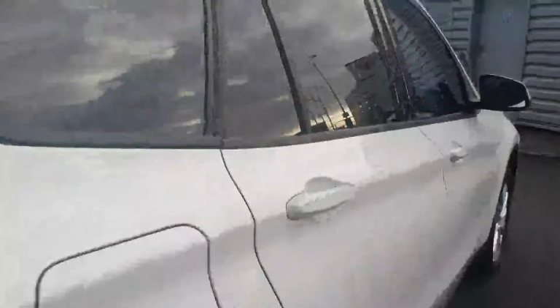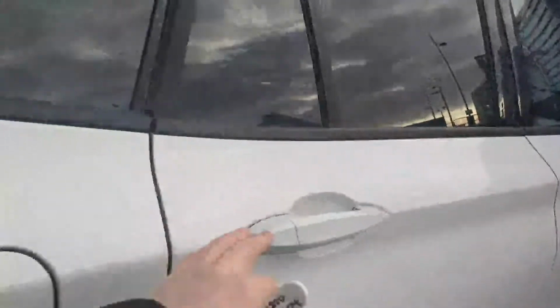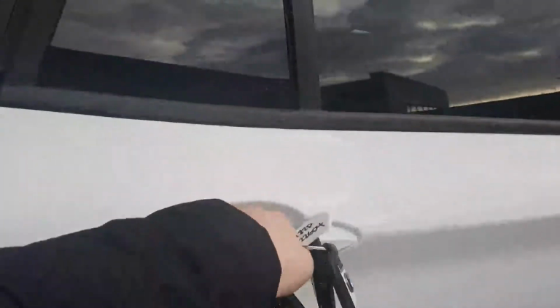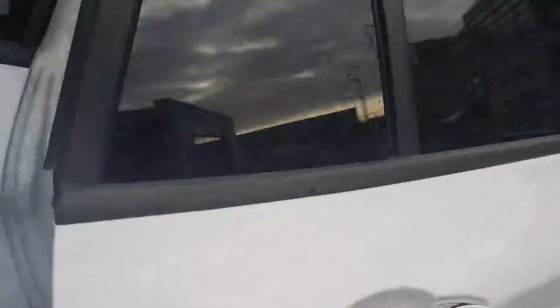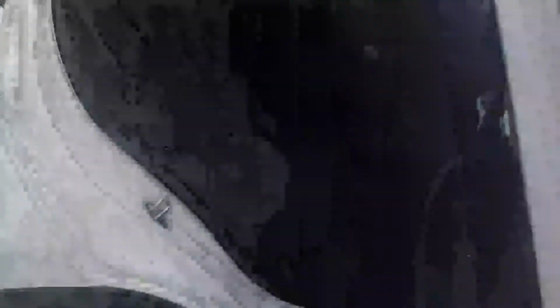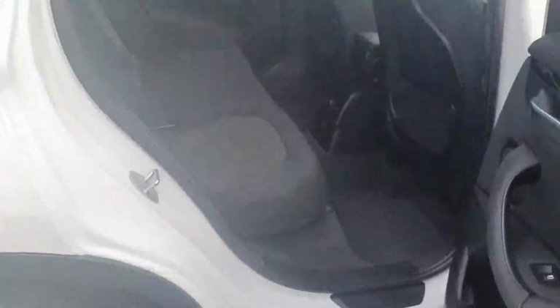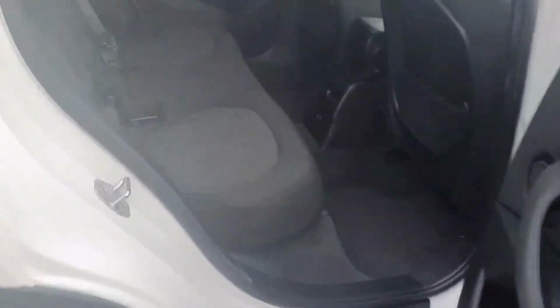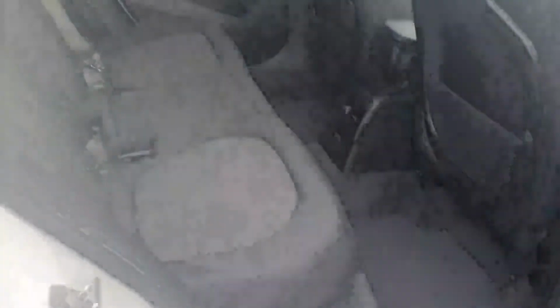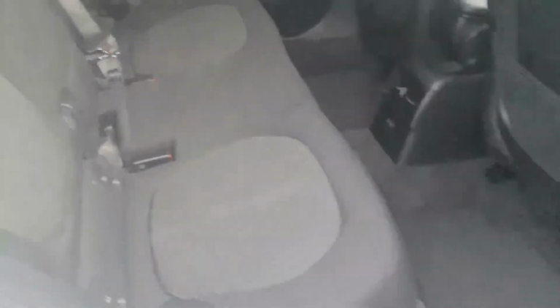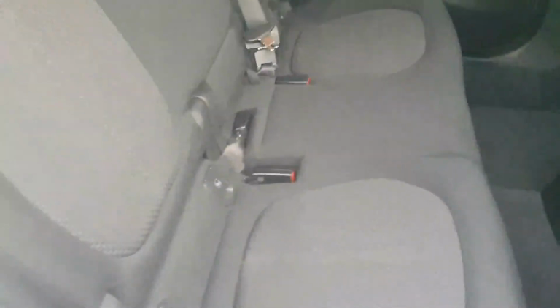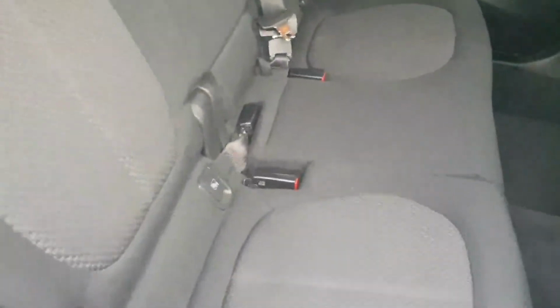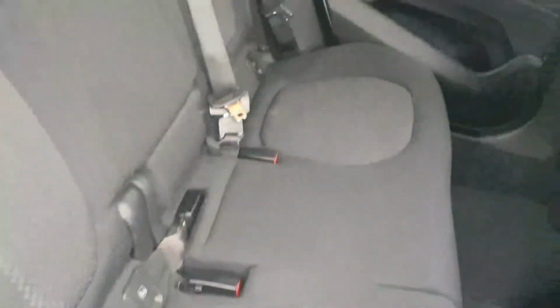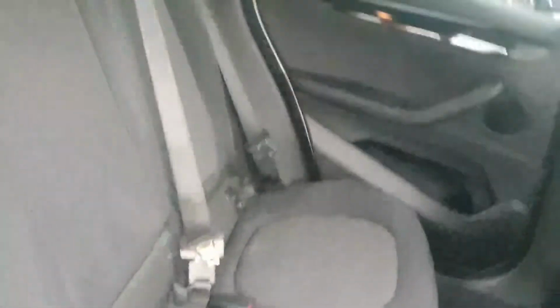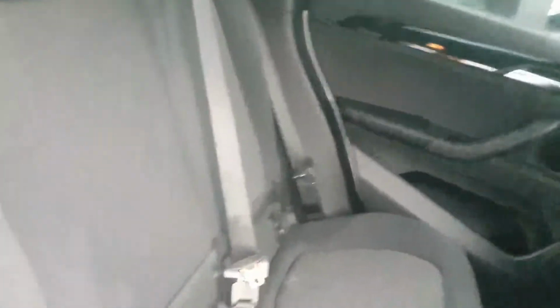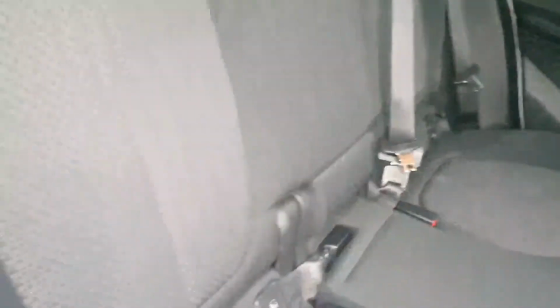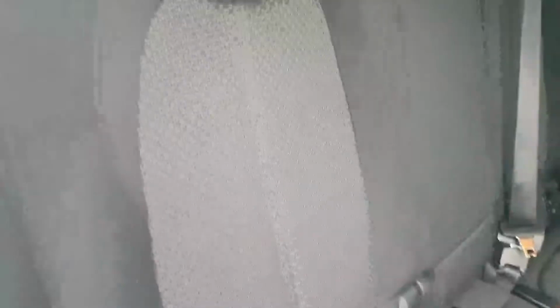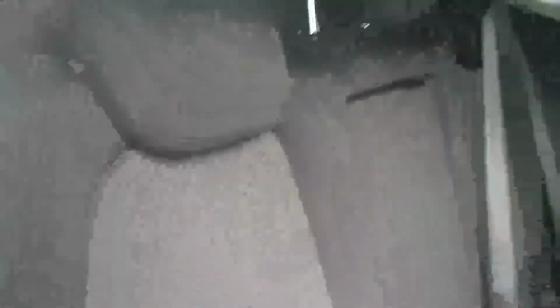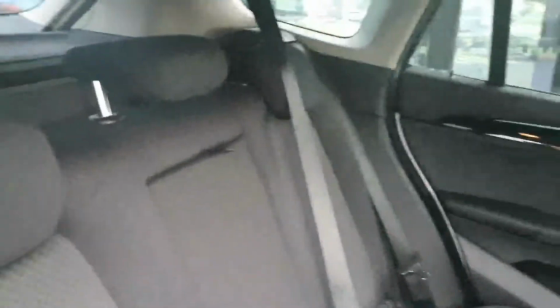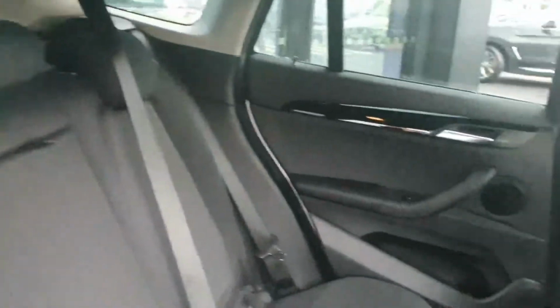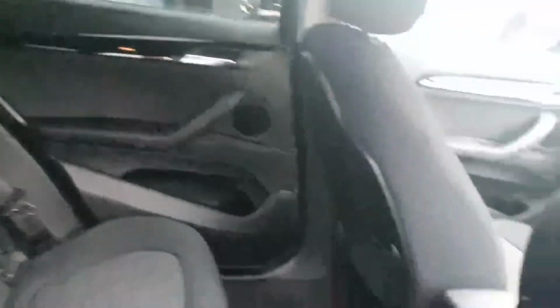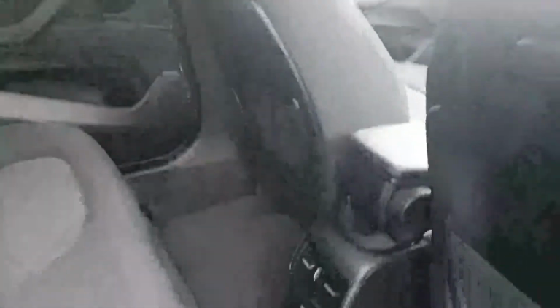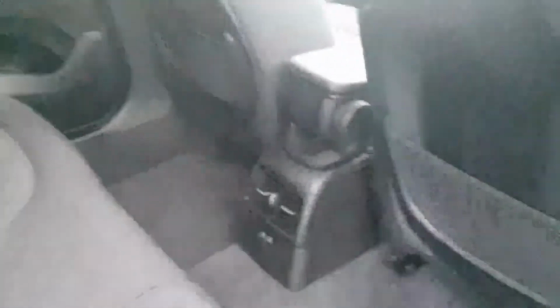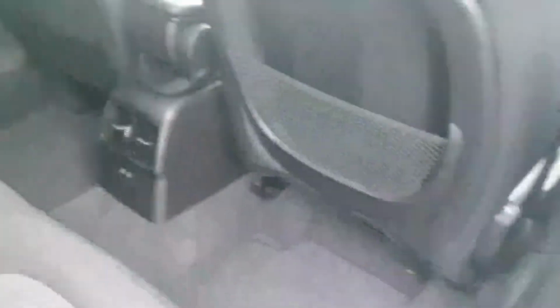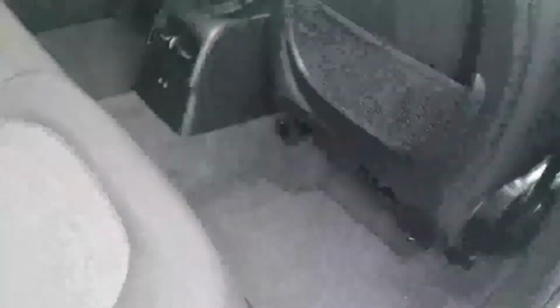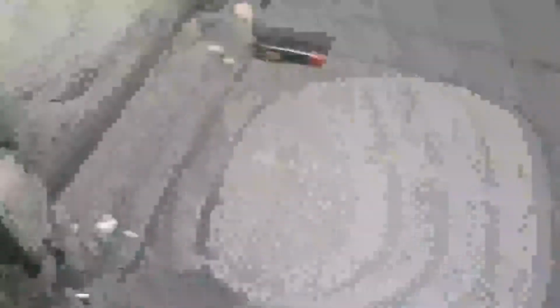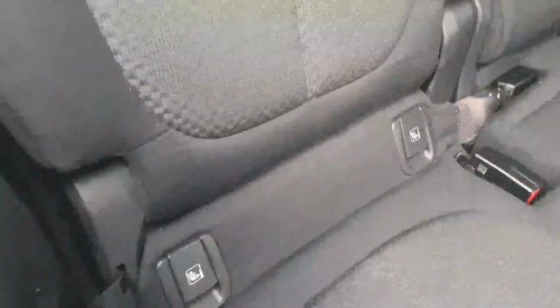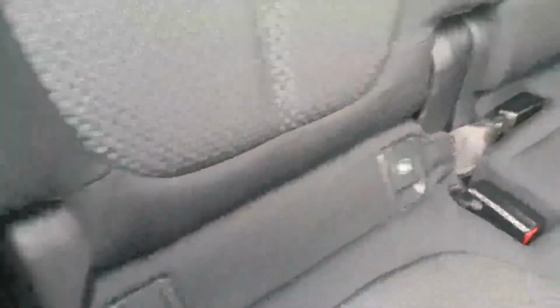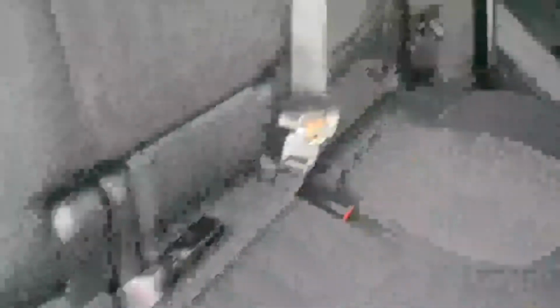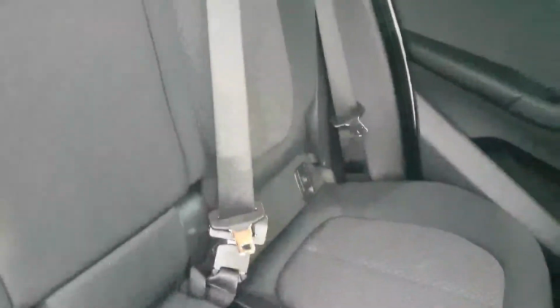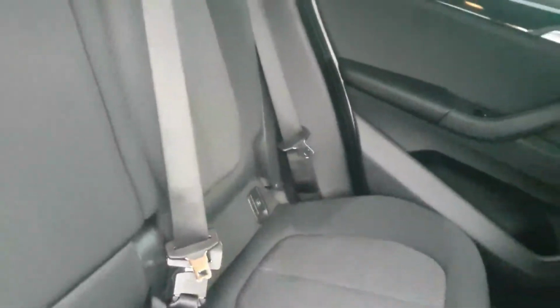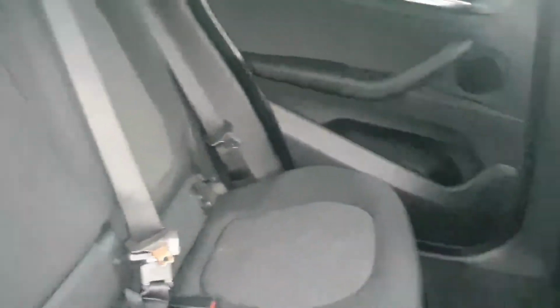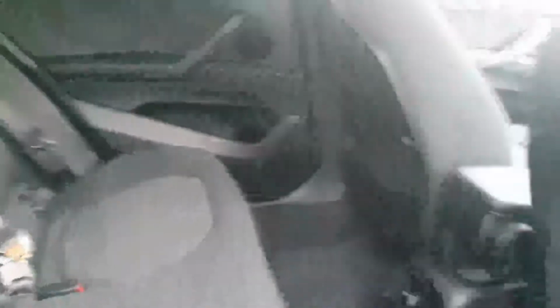In the back door, you have nice spacious comfortable back seats here. It would be perfect for children in the back. Lots of leg room, and you have your ISOFIX on both sides for children's seats.